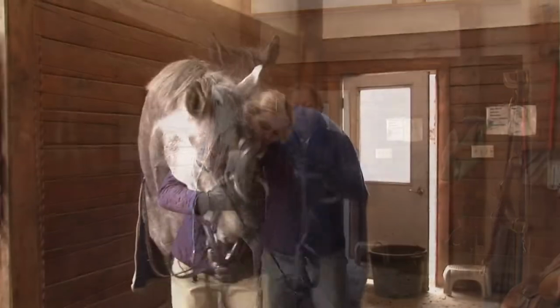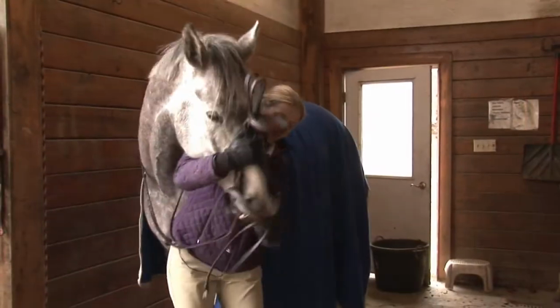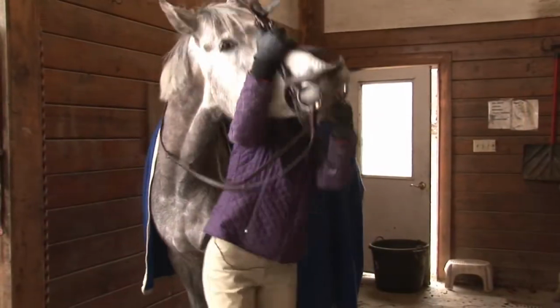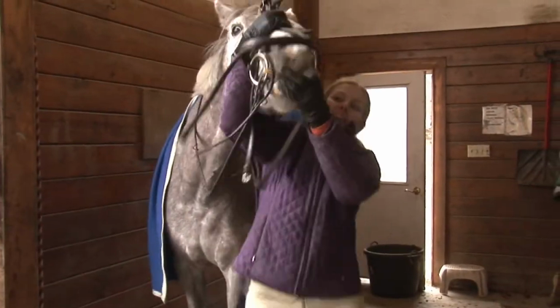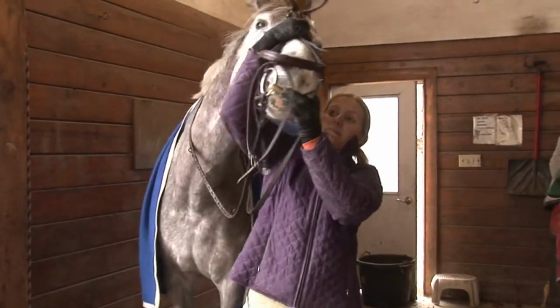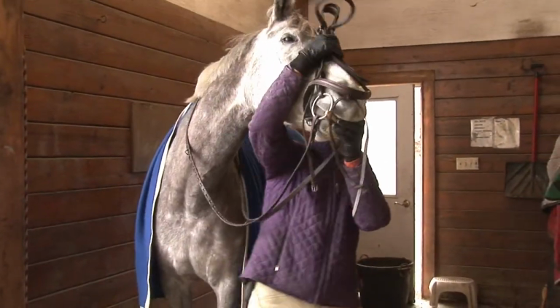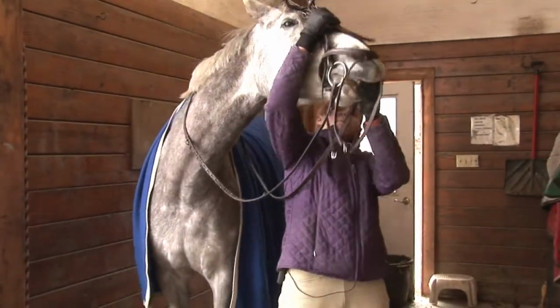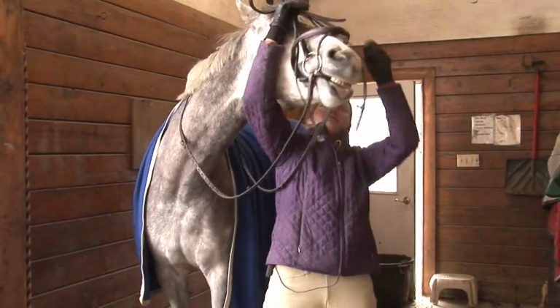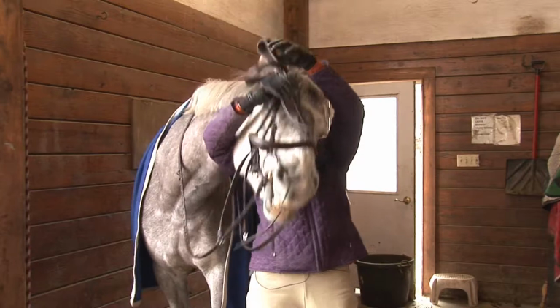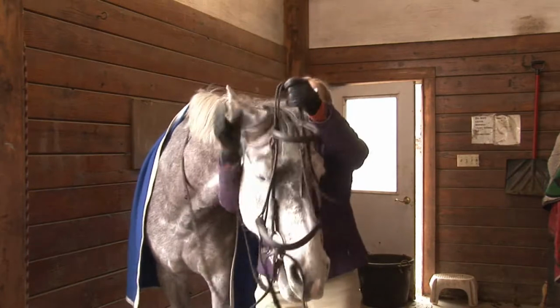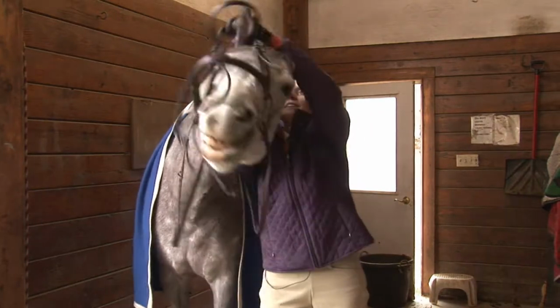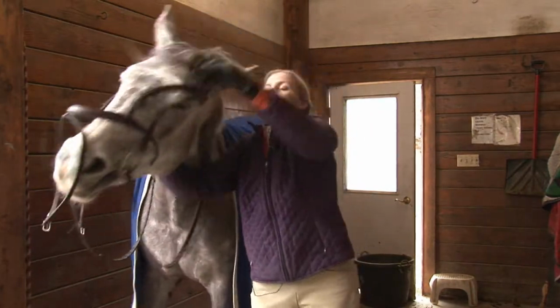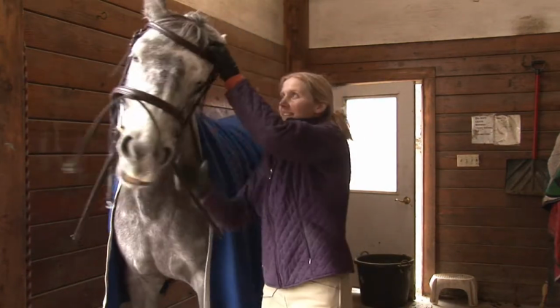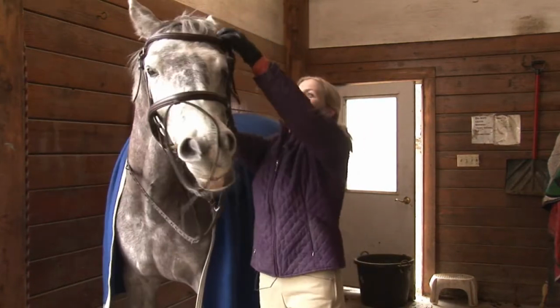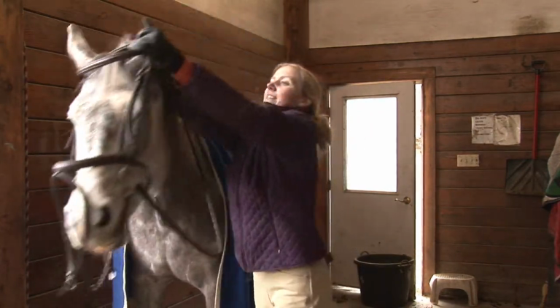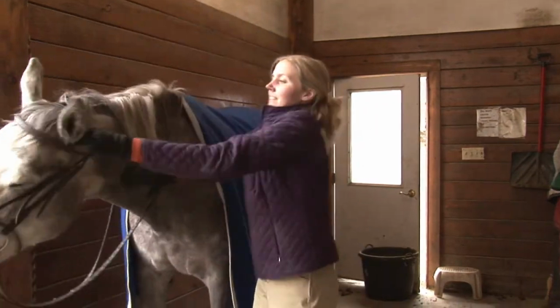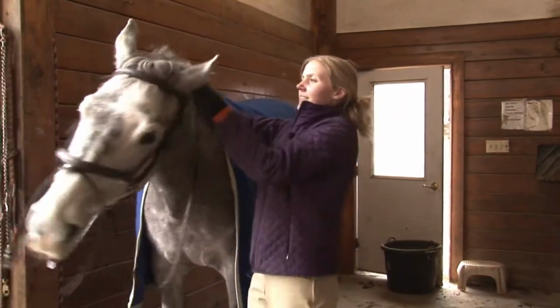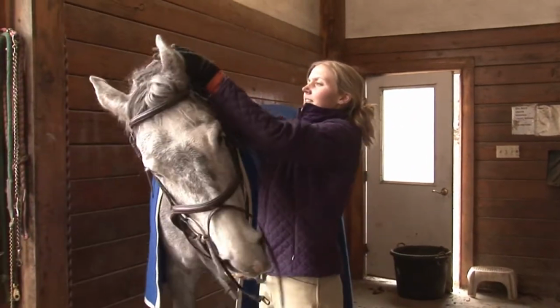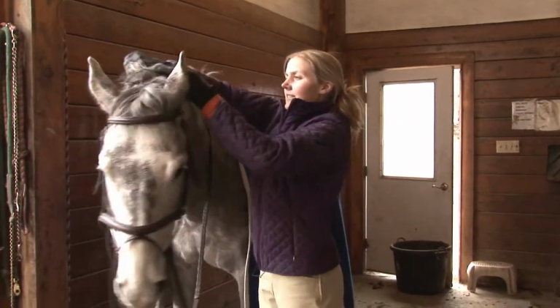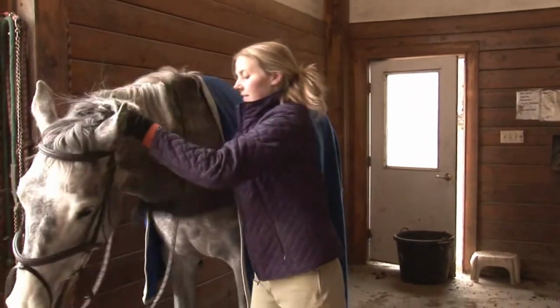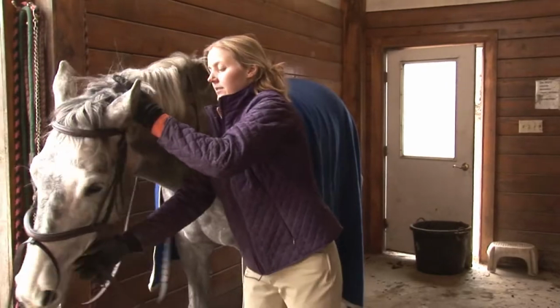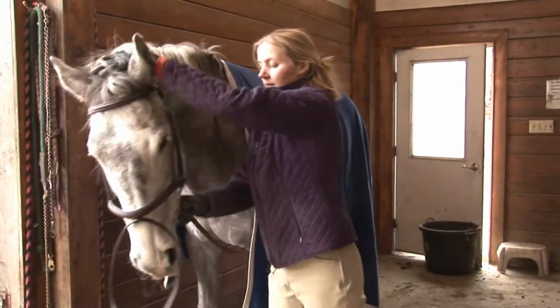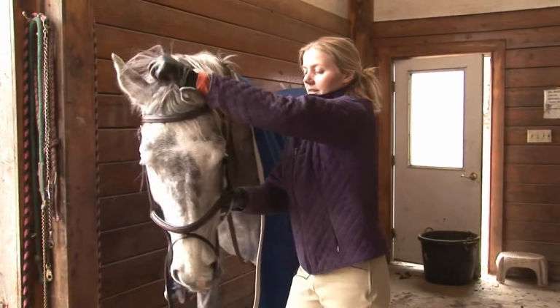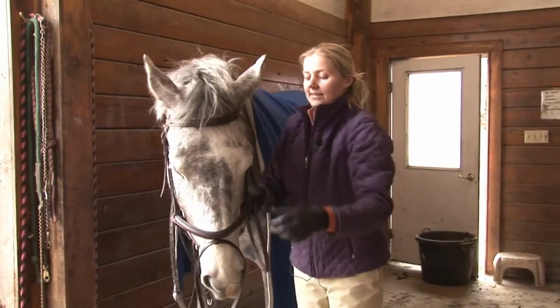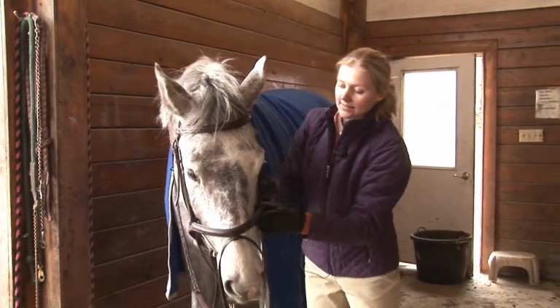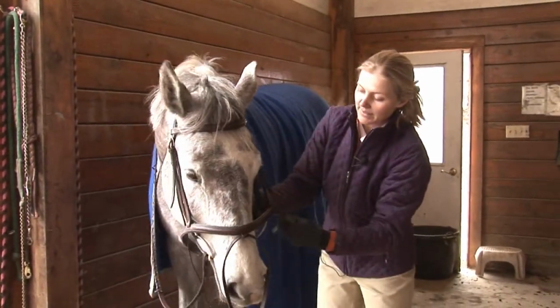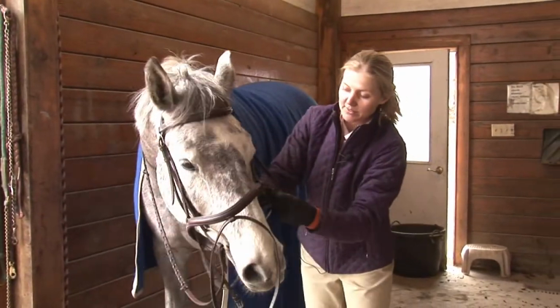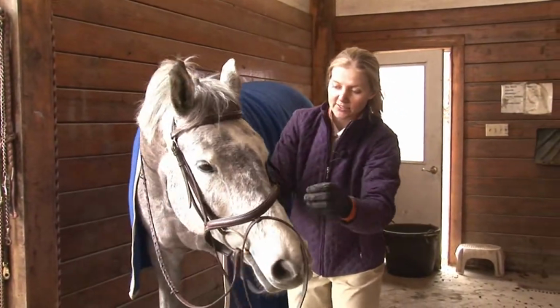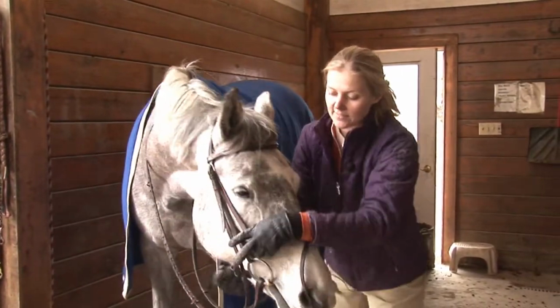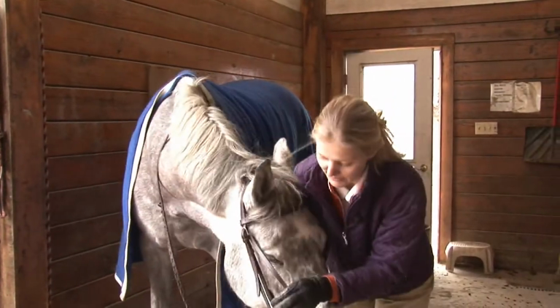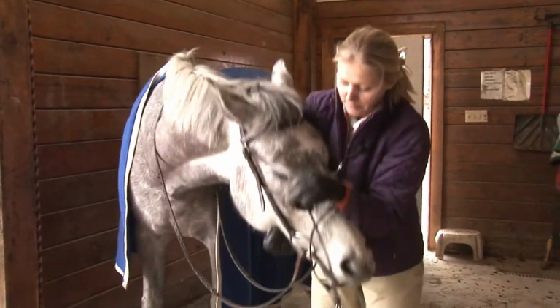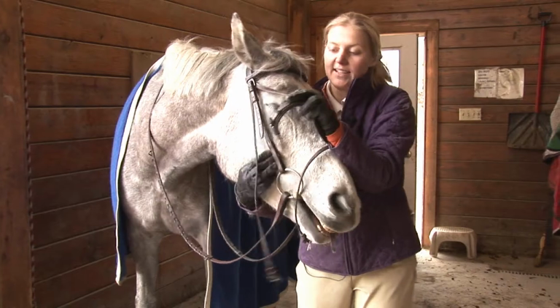I'm going to bring the bit up to her mouth. You can put my thumb in if needed, one ear at a time. Next, I'll take the nose band and make sure it's underneath the cheek pieces on both sides.